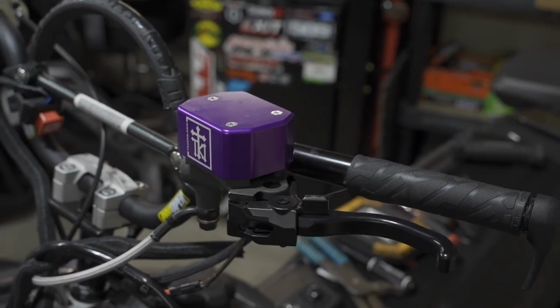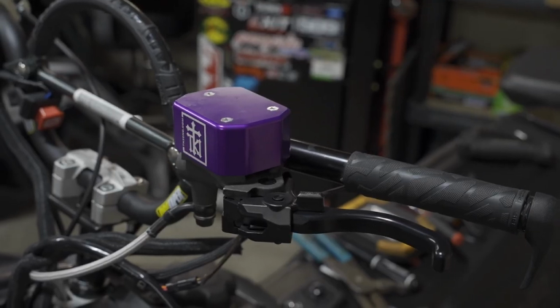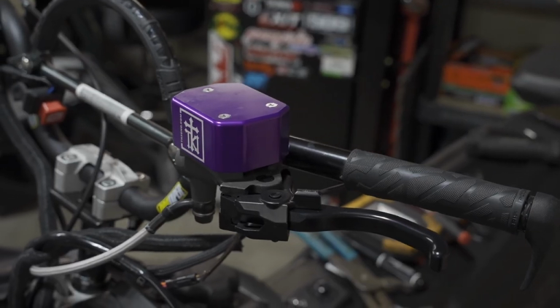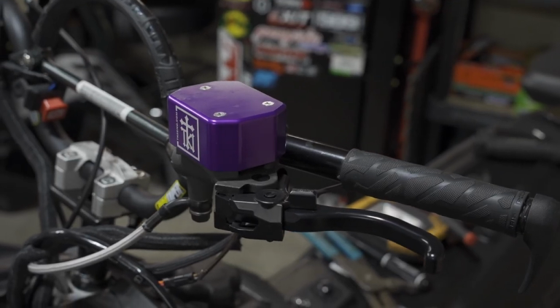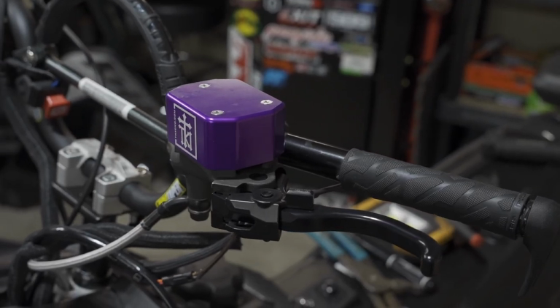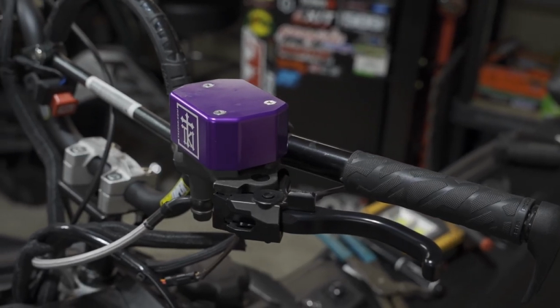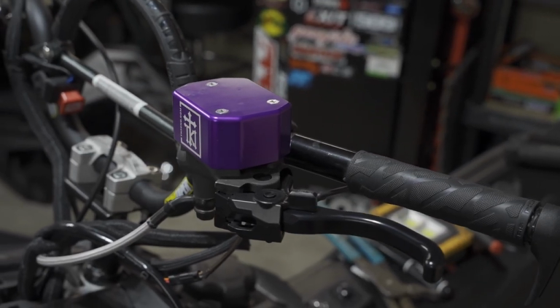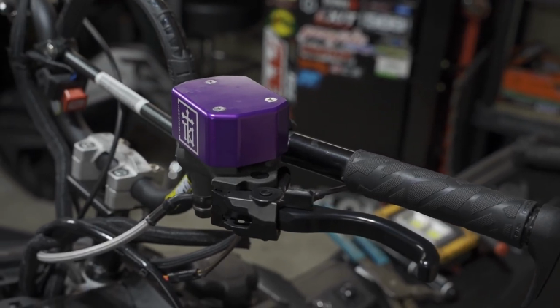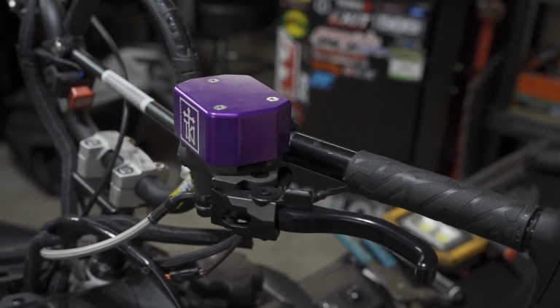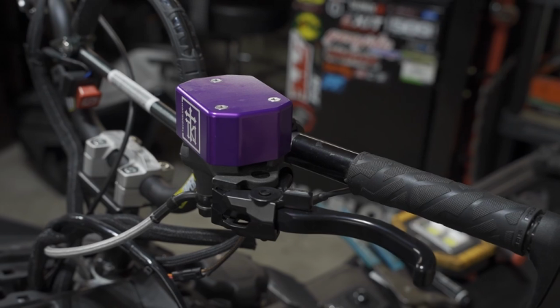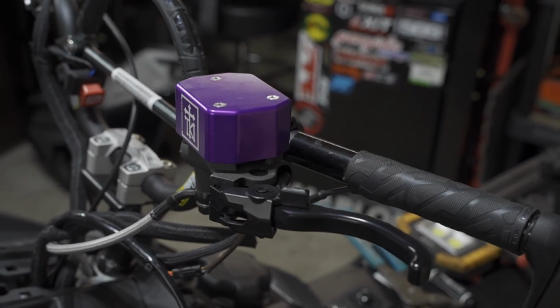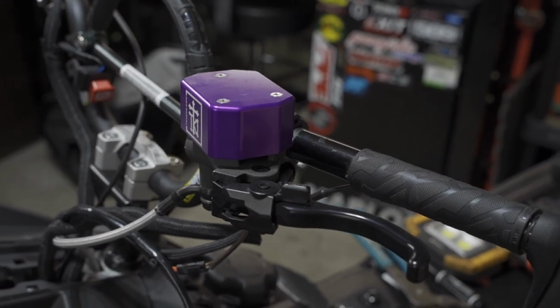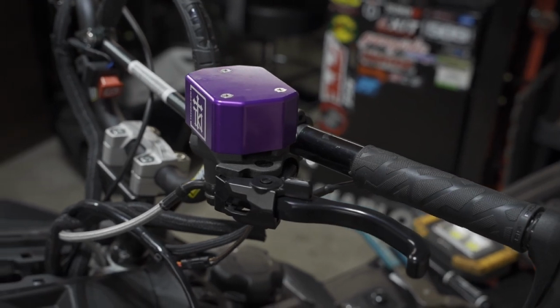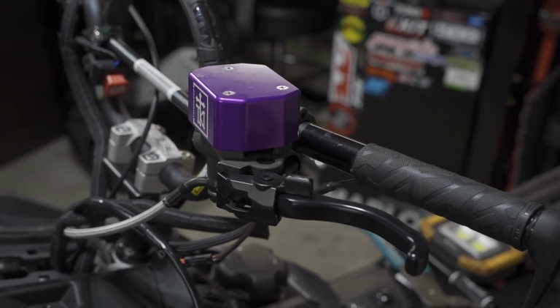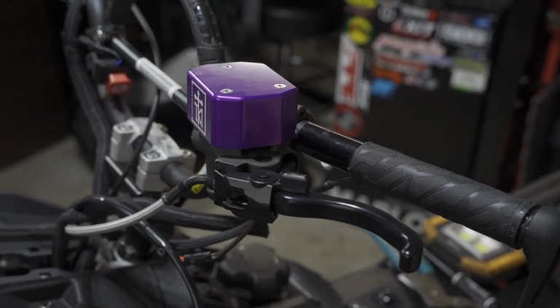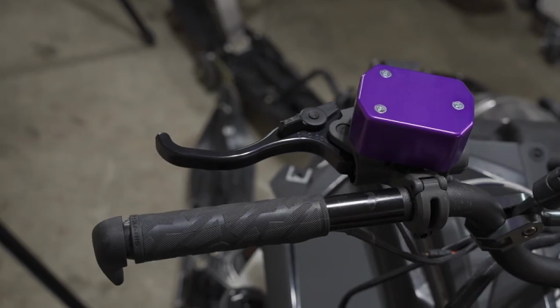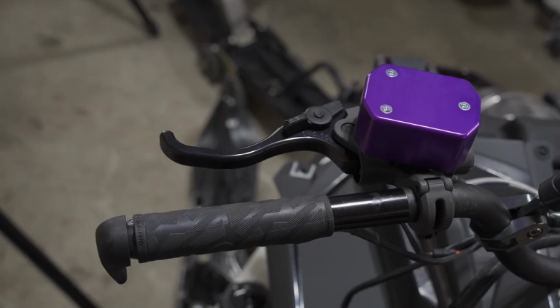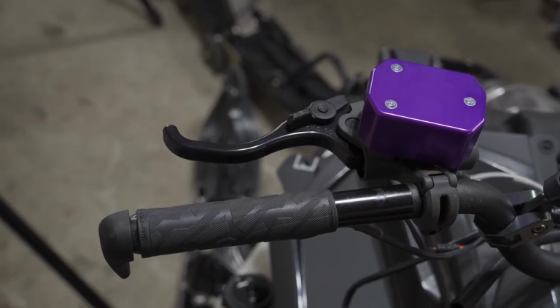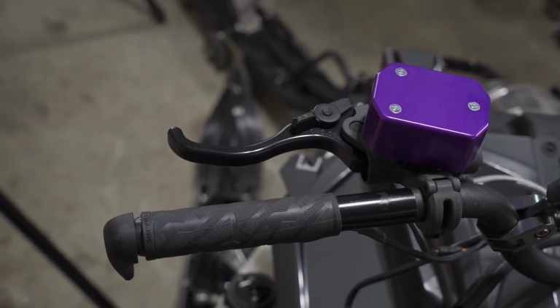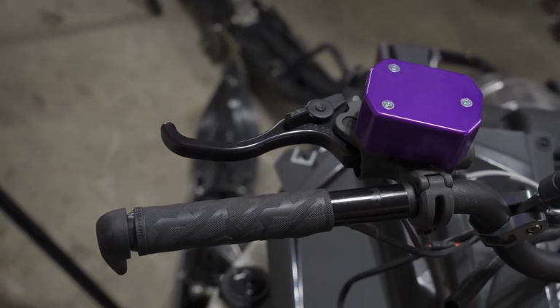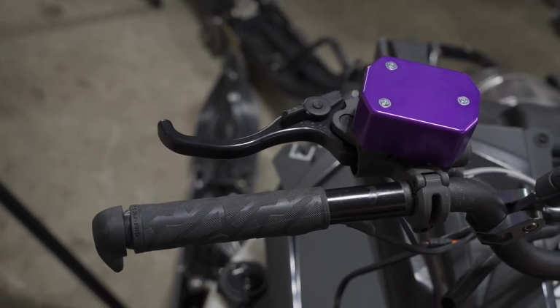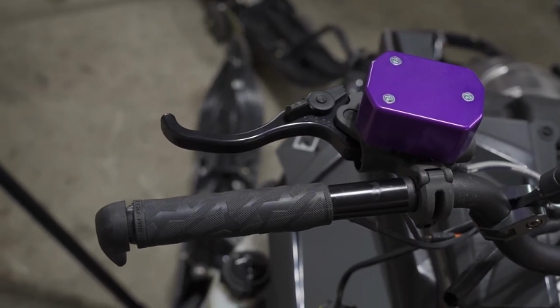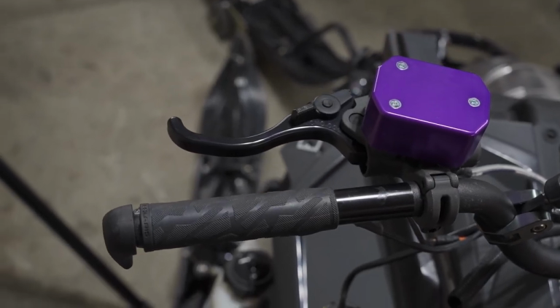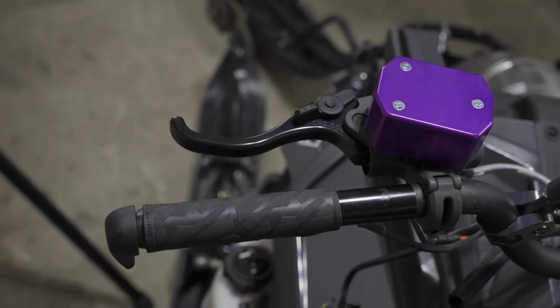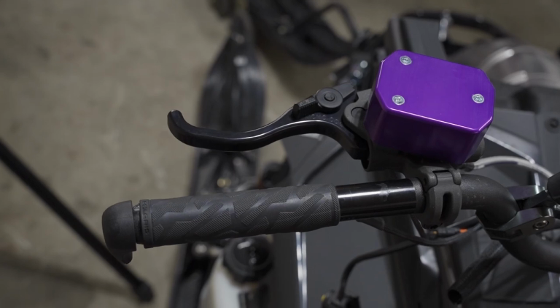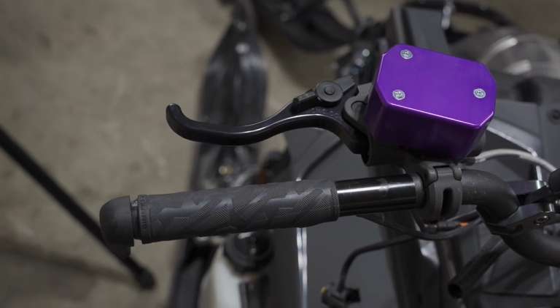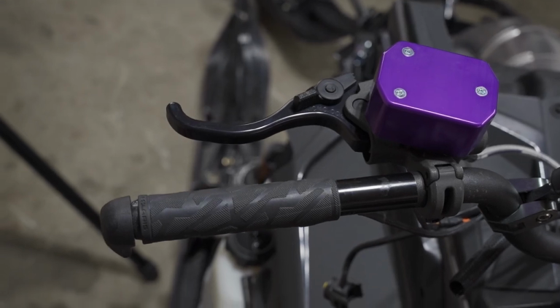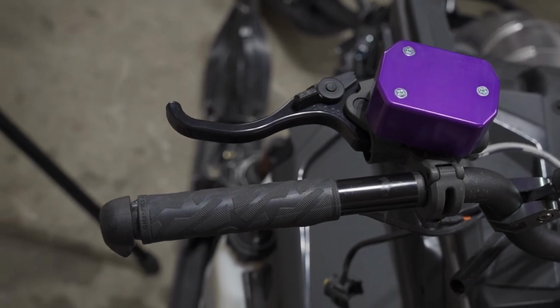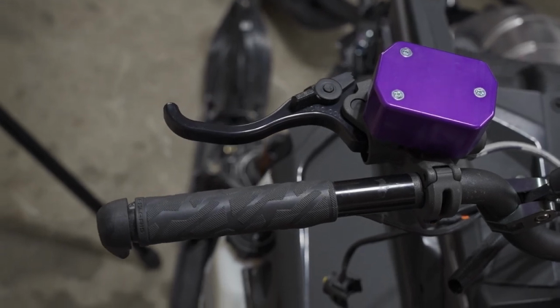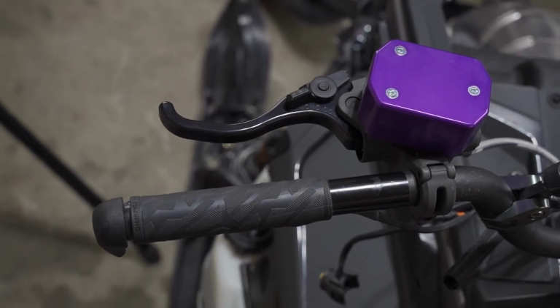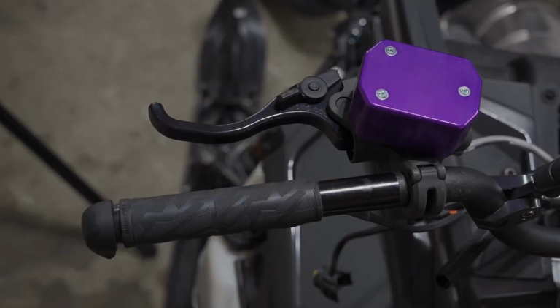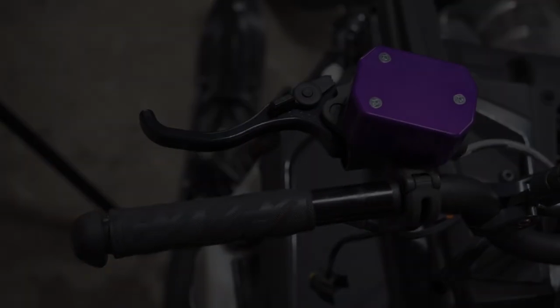And just like that you're all set. Now you can ride with confidence knowing that you've added some strength to the brake reservoir and some better ergonomics with the new brake lever. And that's all I've got for you today — we'll see you in the next one. Thanks.